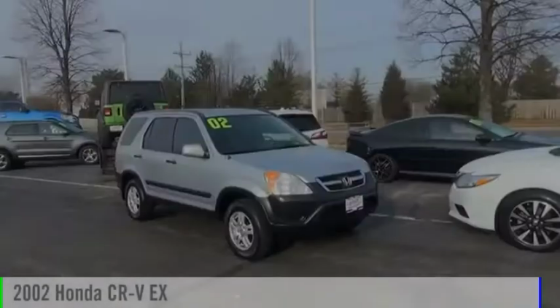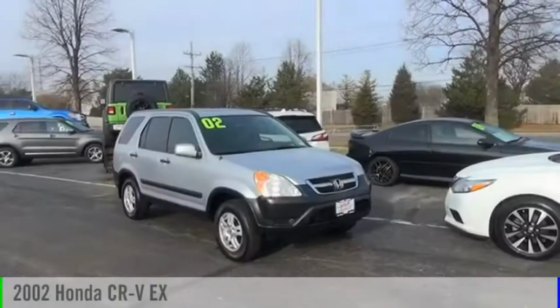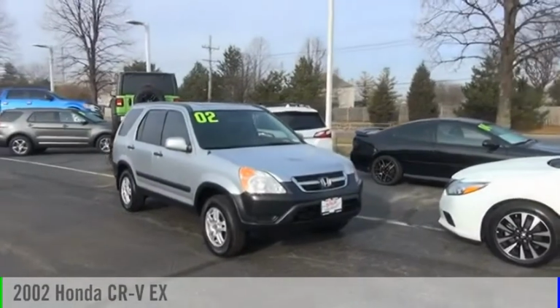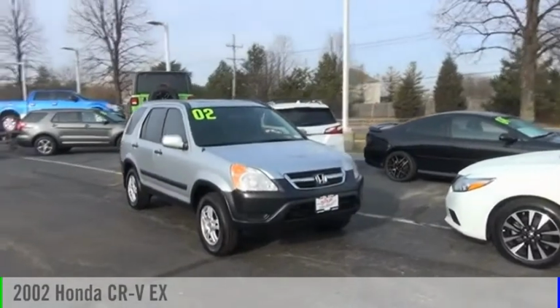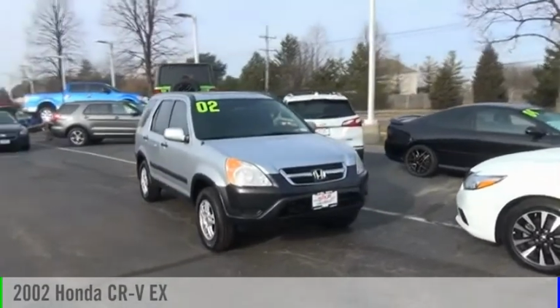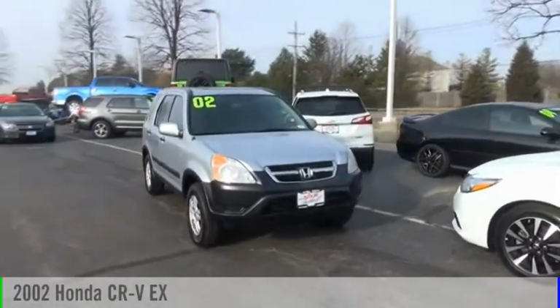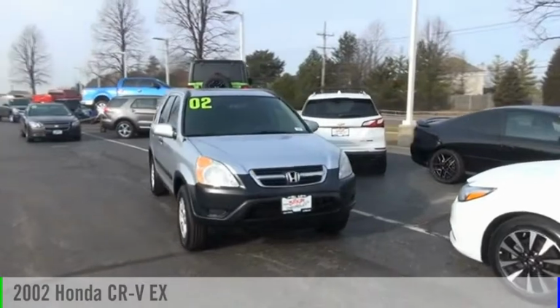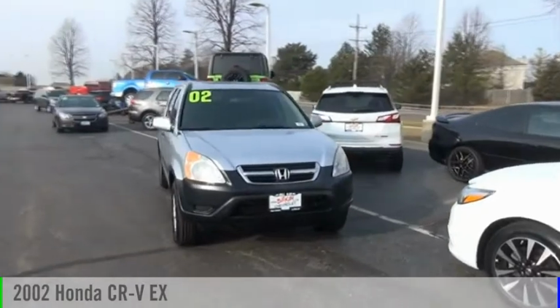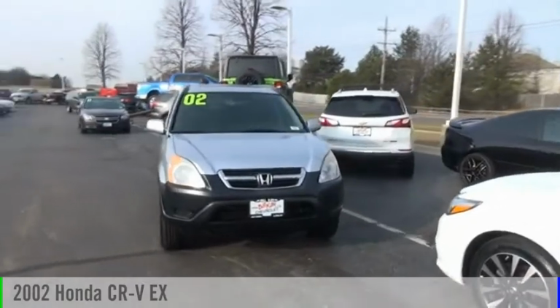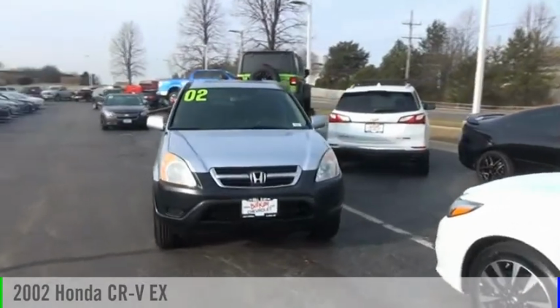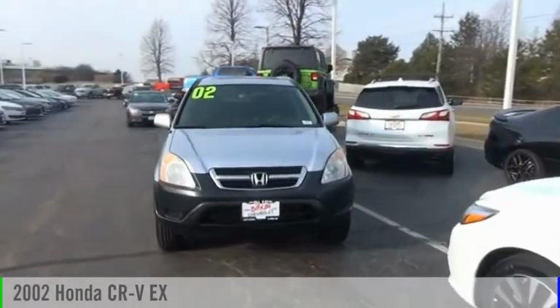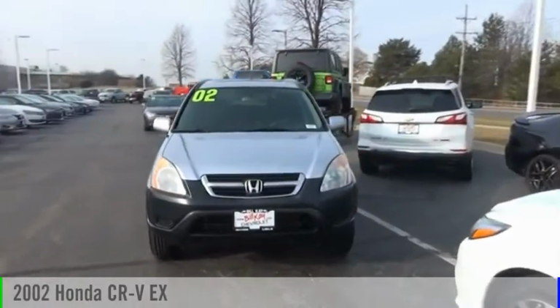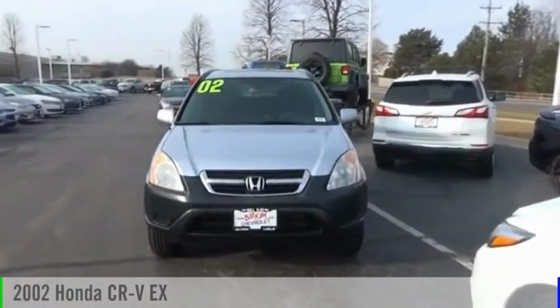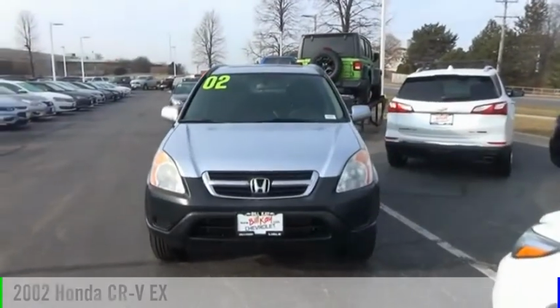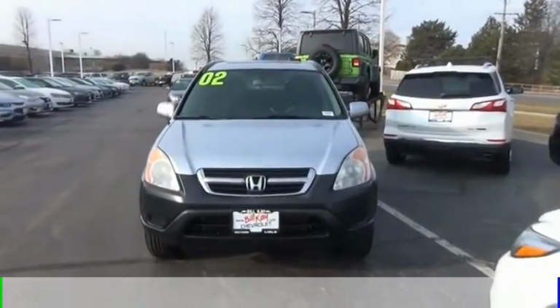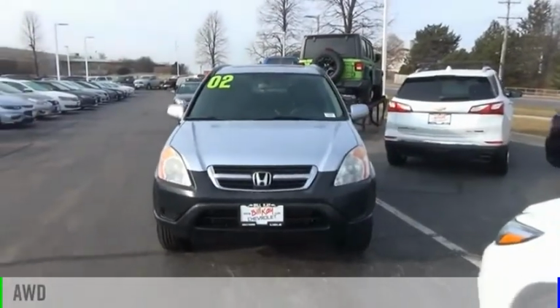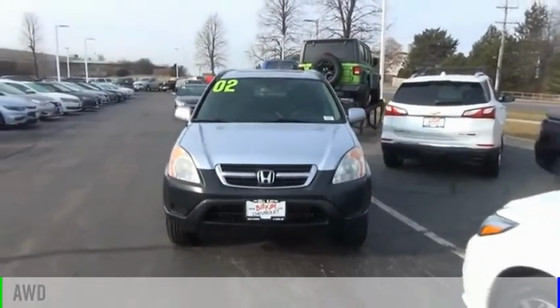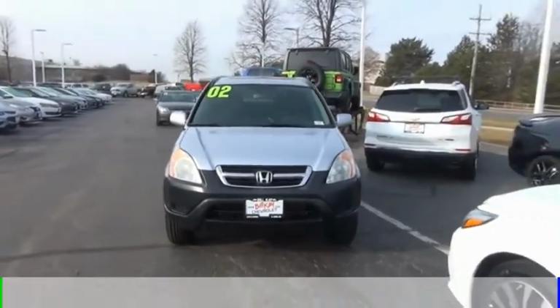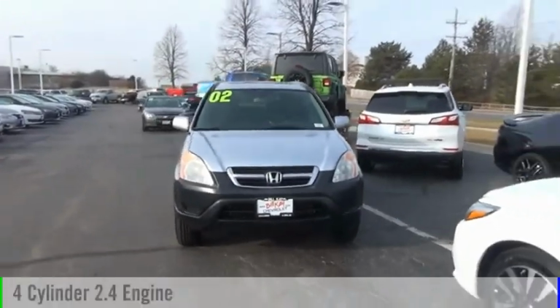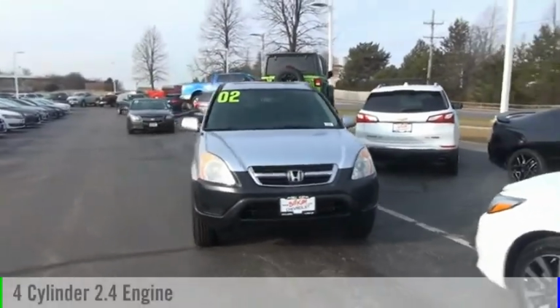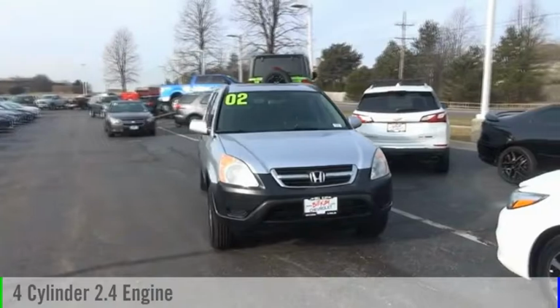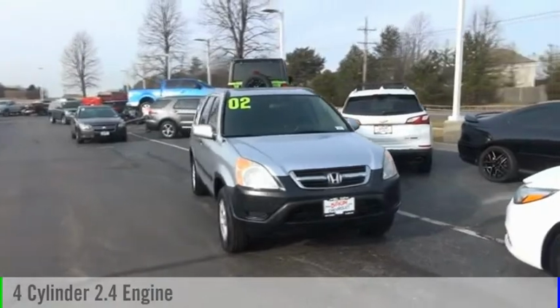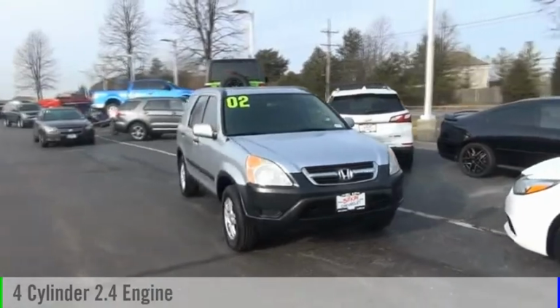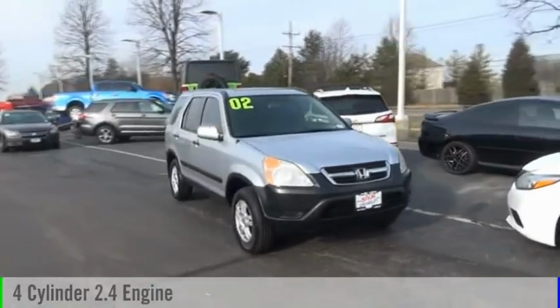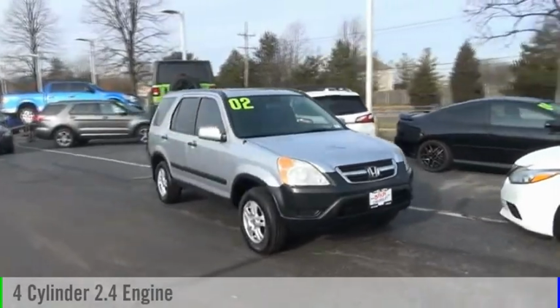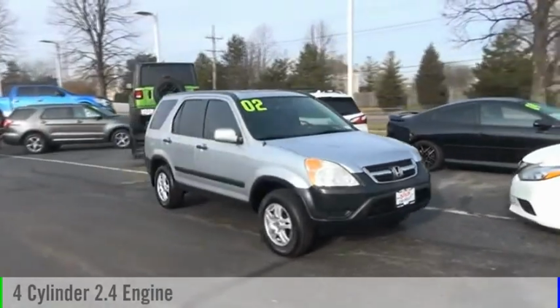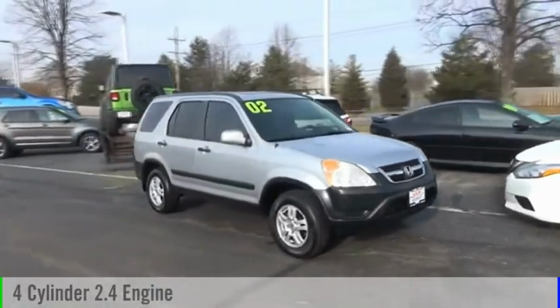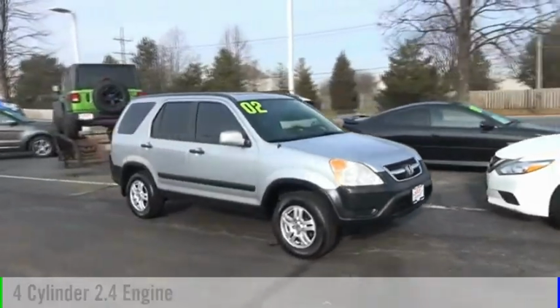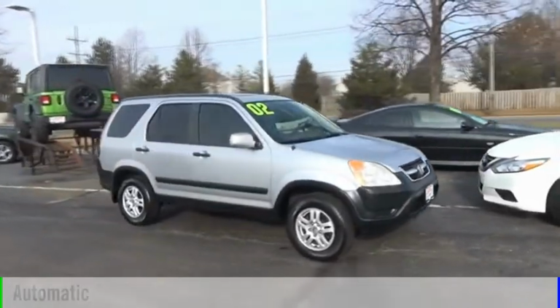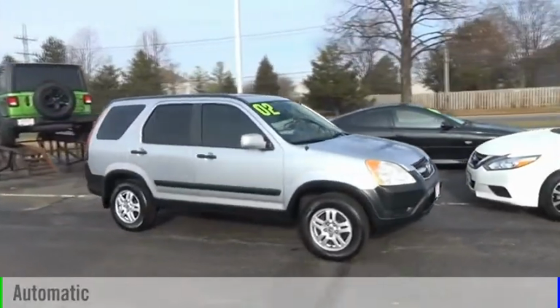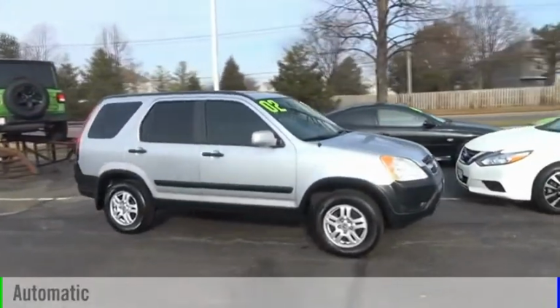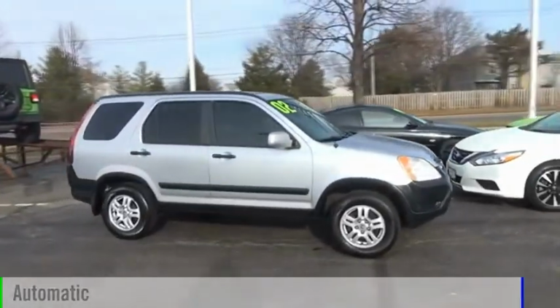Come test drive the 2002 CR-V. This vehicle is powered by an all-wheel drive, four-cylinder, 2.4-liter engine, and comes with an automatic transmission.